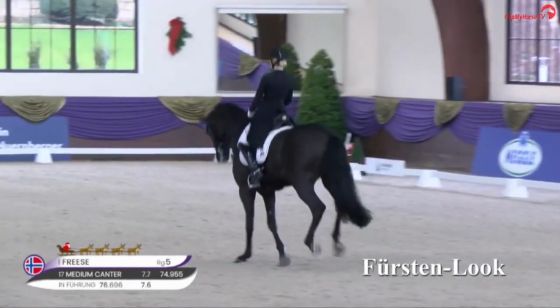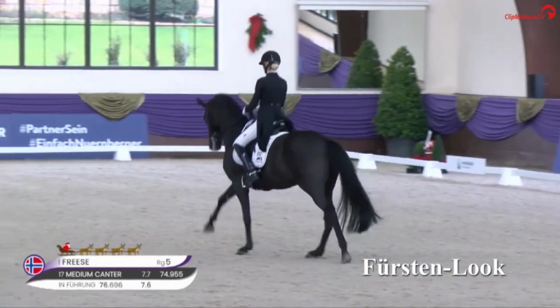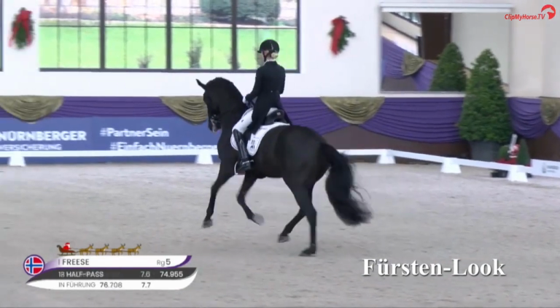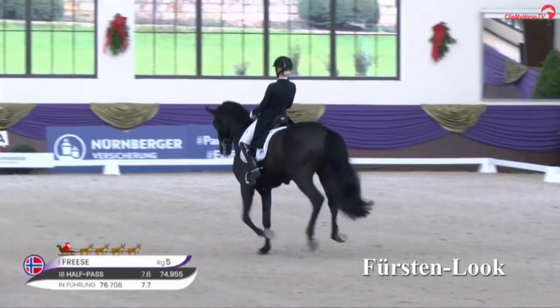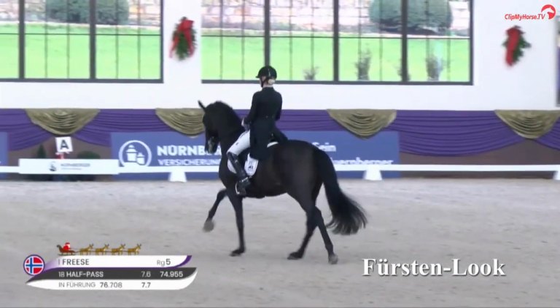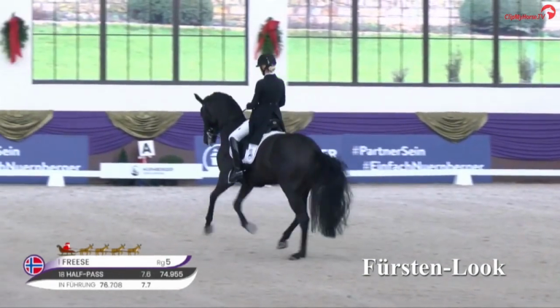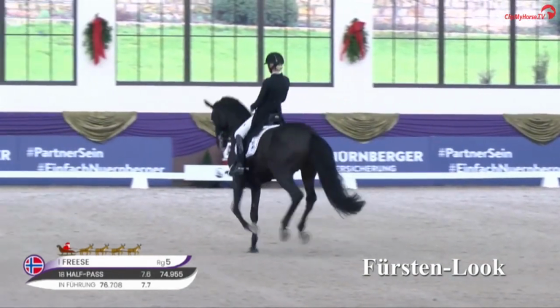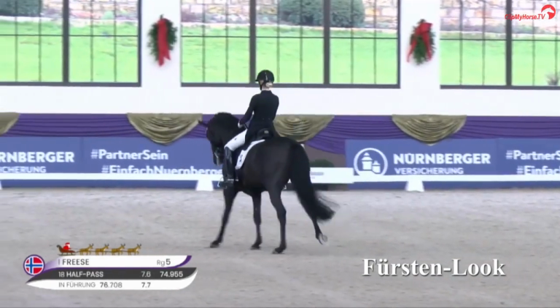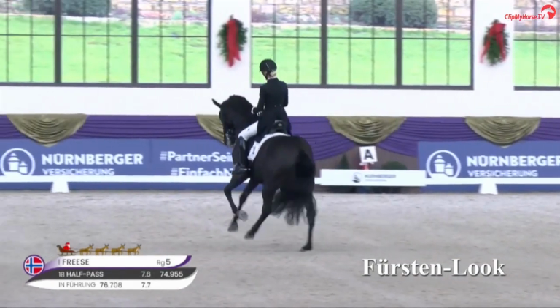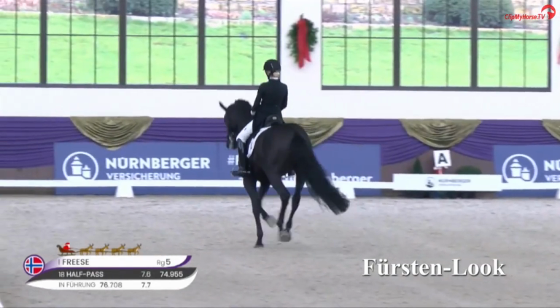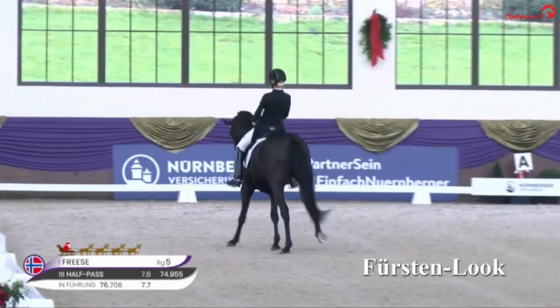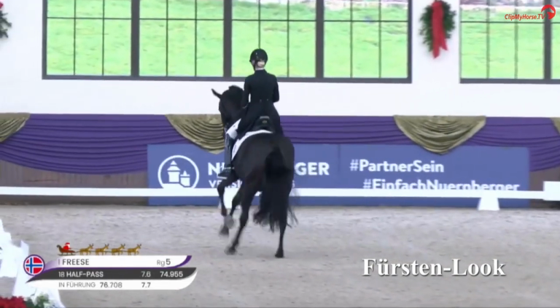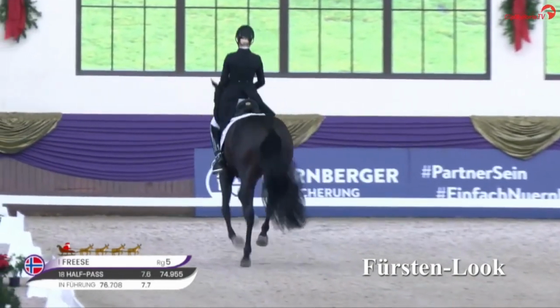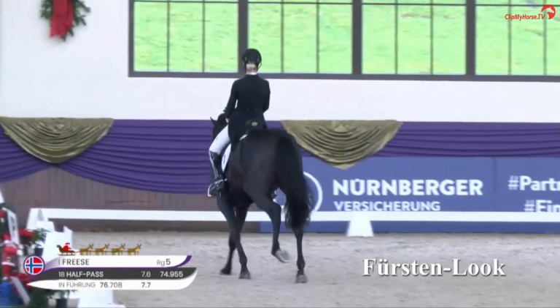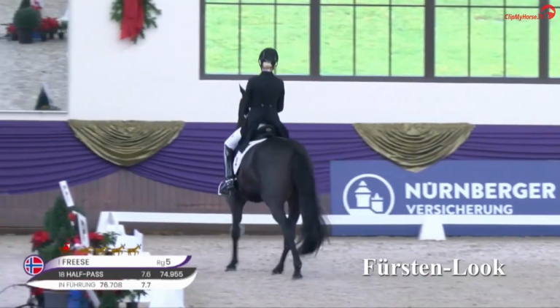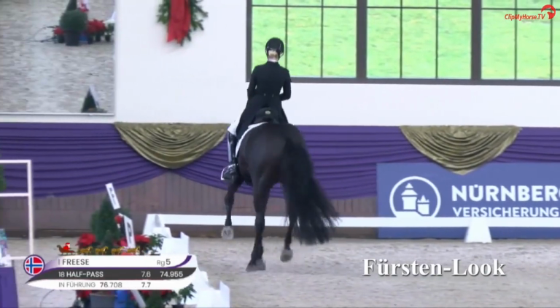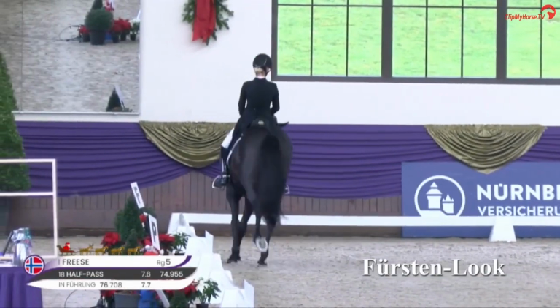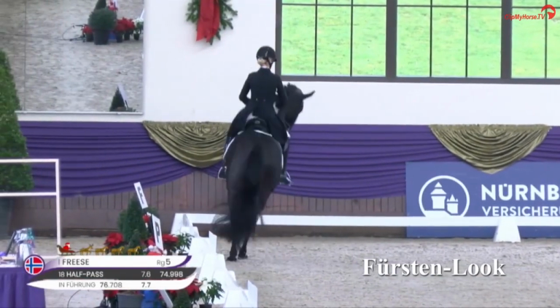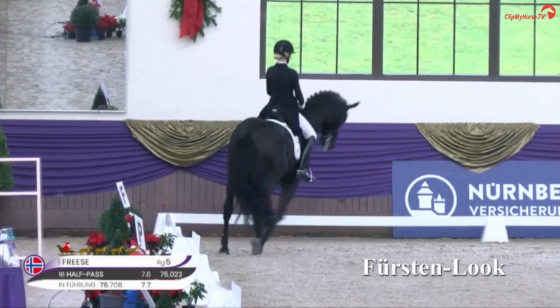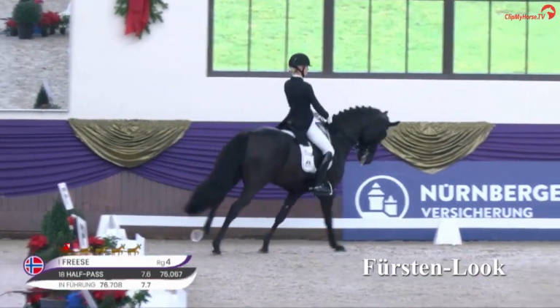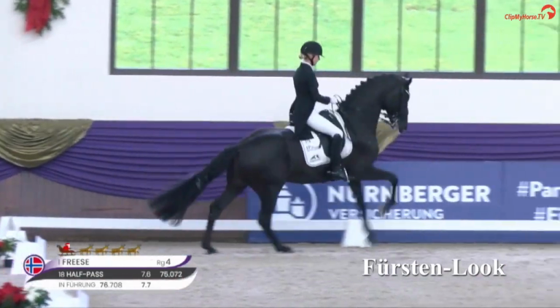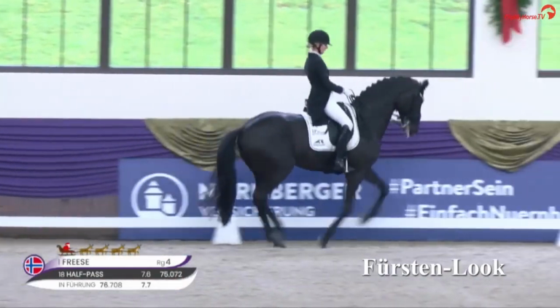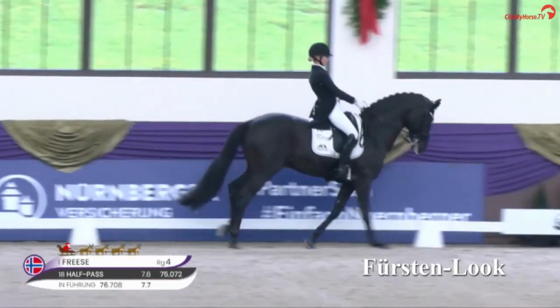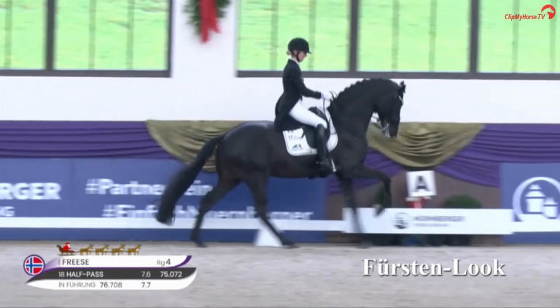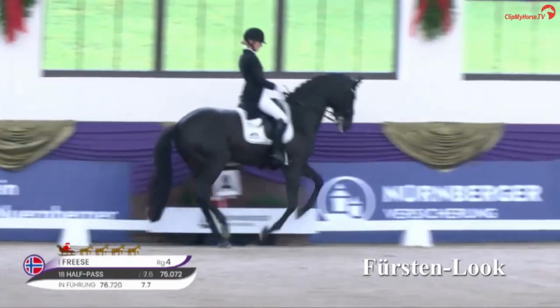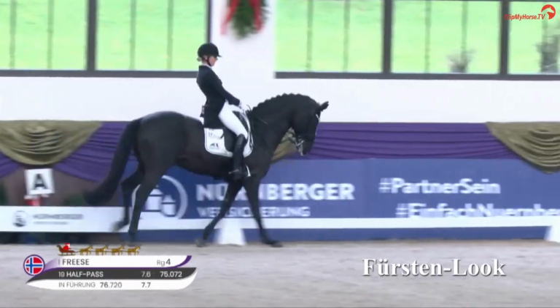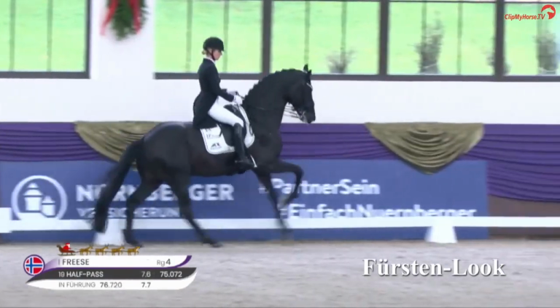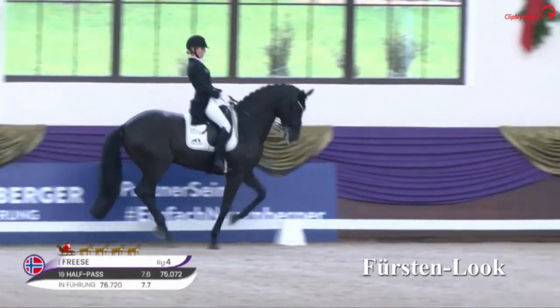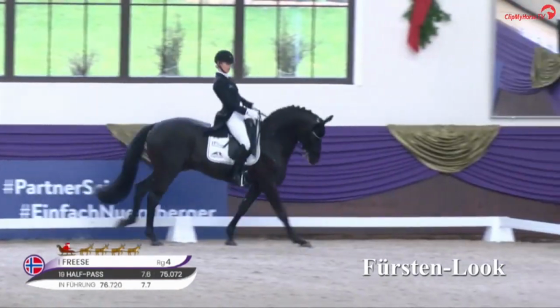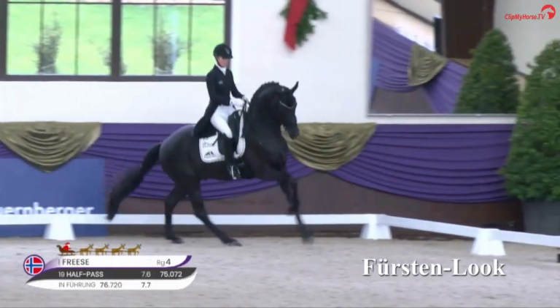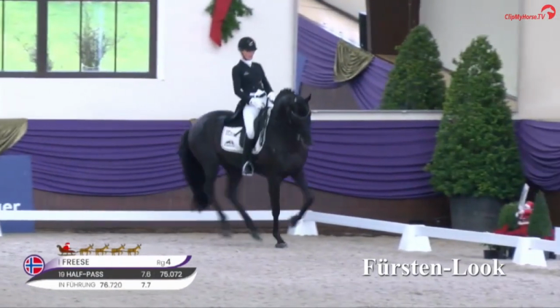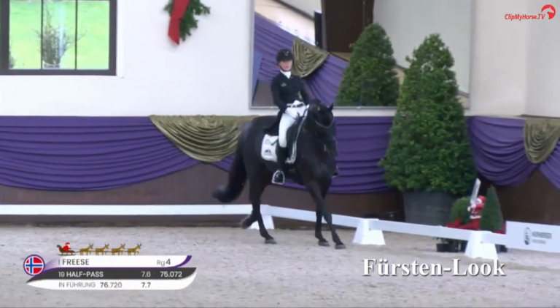And the straight flying changes commented by Christoph Hess: schöner Wechsel — super im Bergauf. Das Seitenbild macht Spaß. (Beautiful change — super uphill. The lateral picture is a joy.)